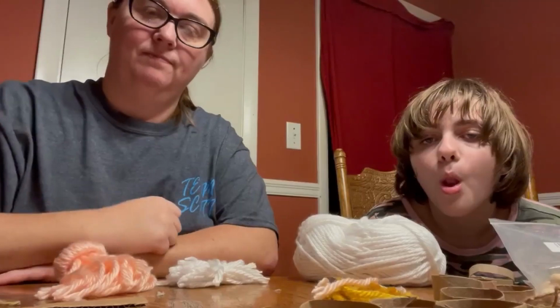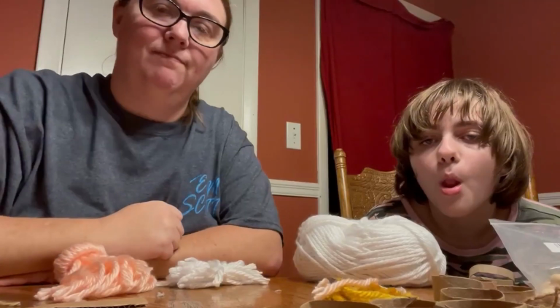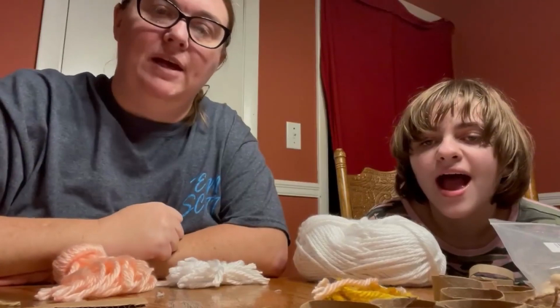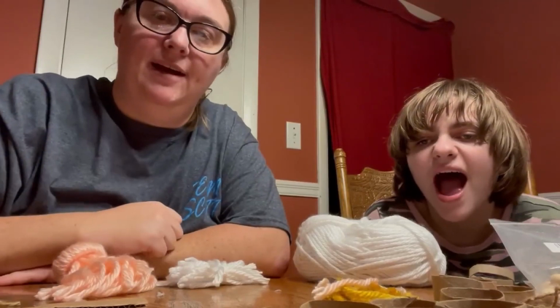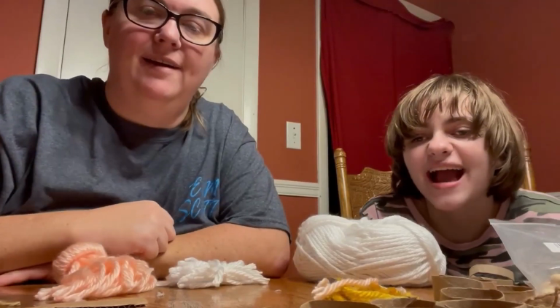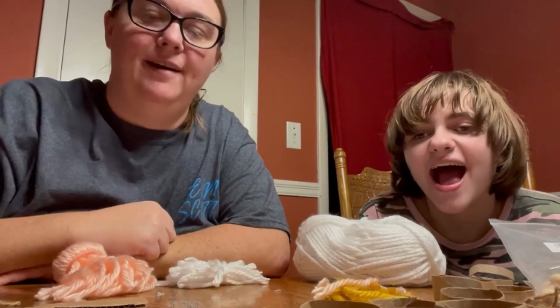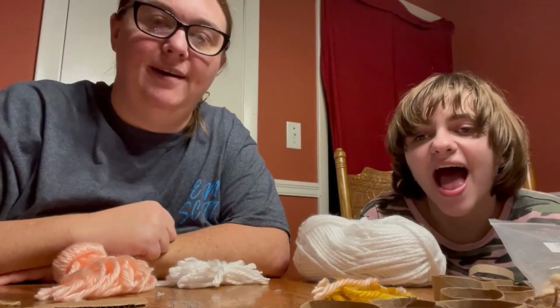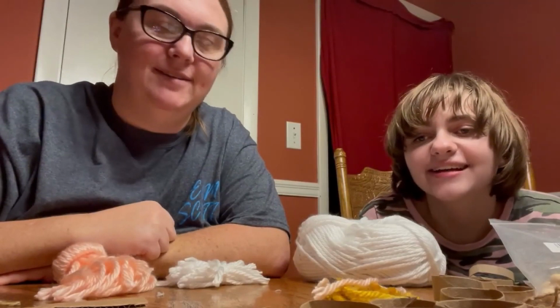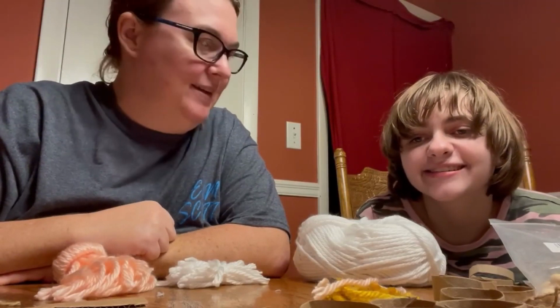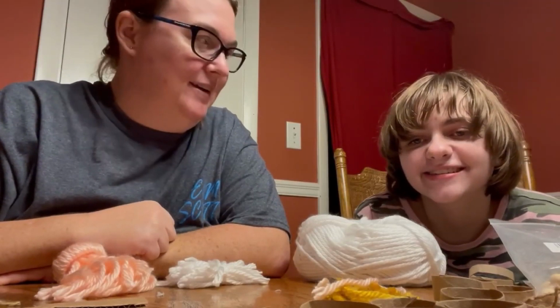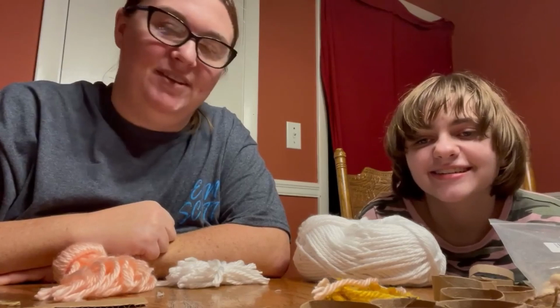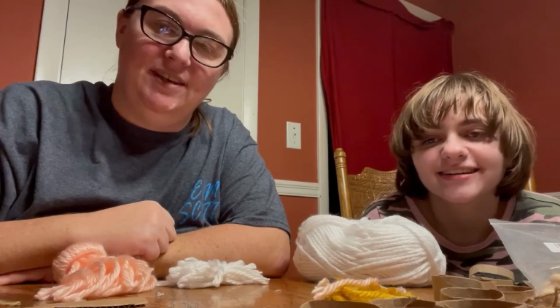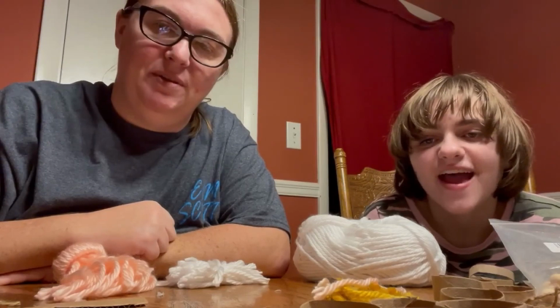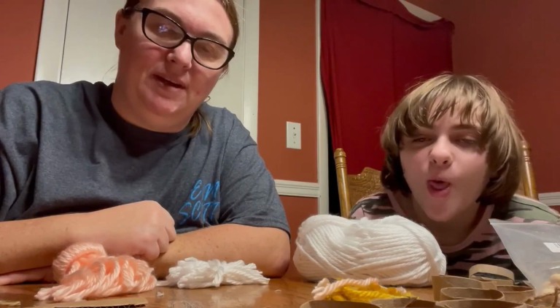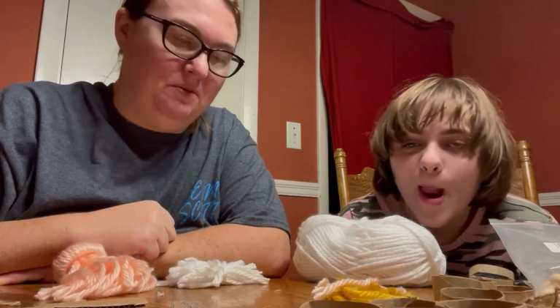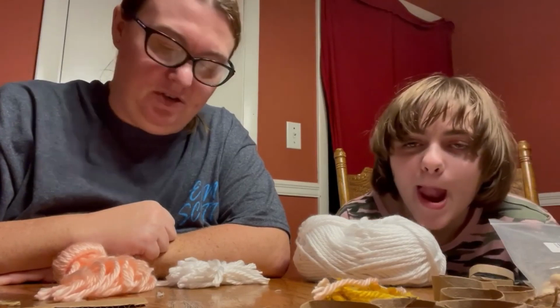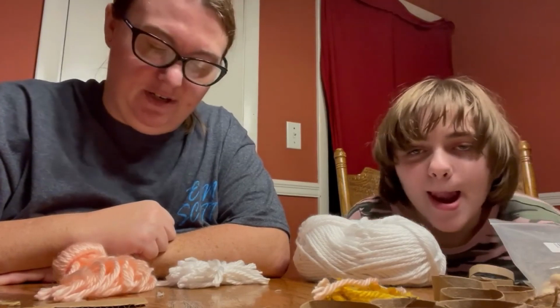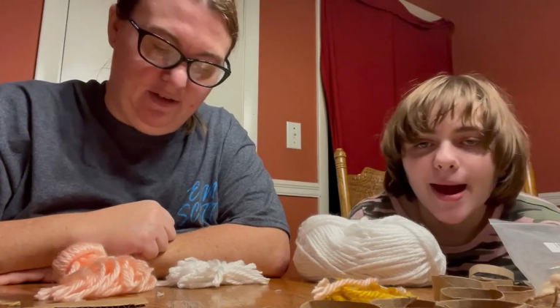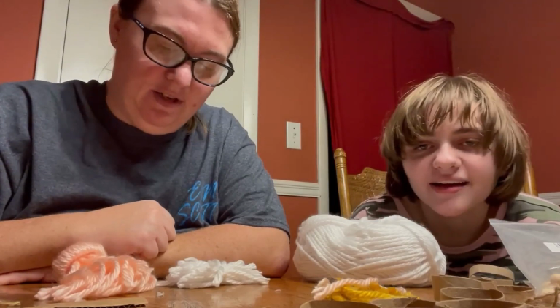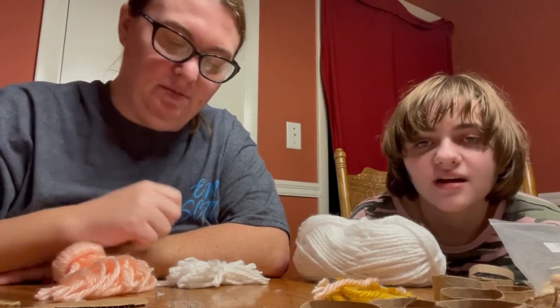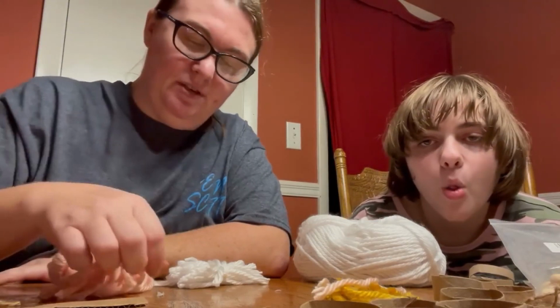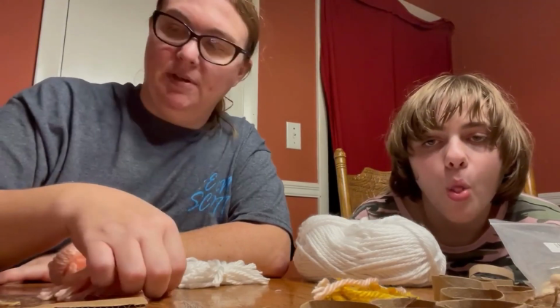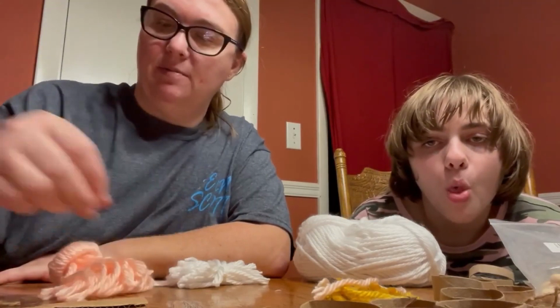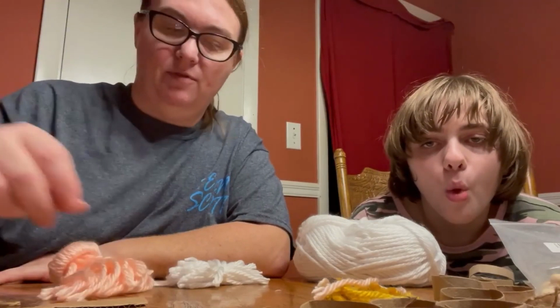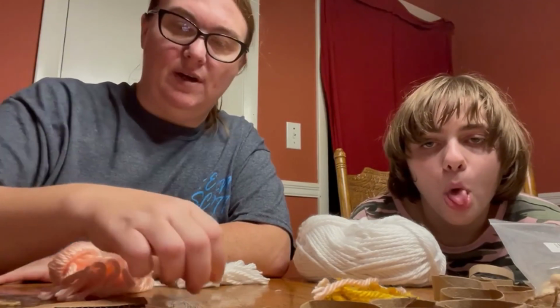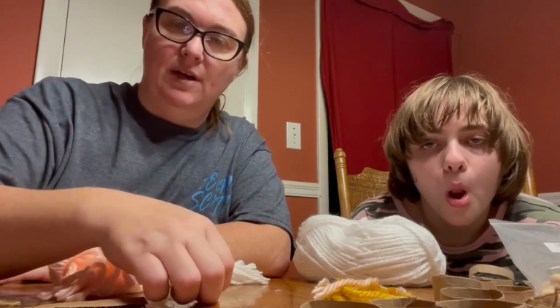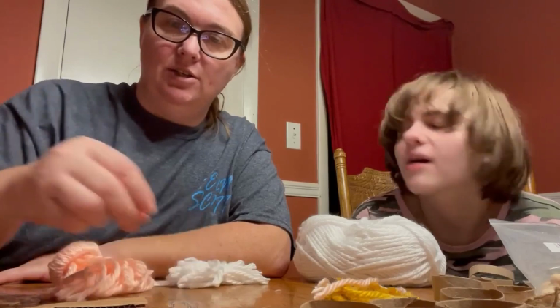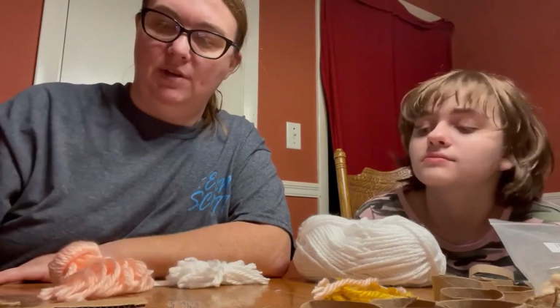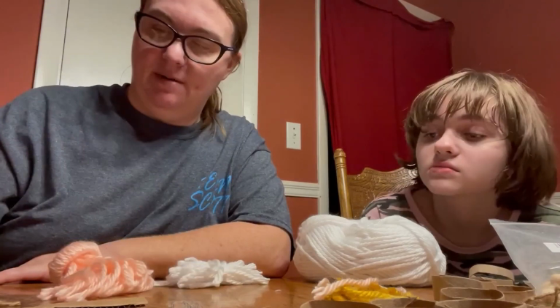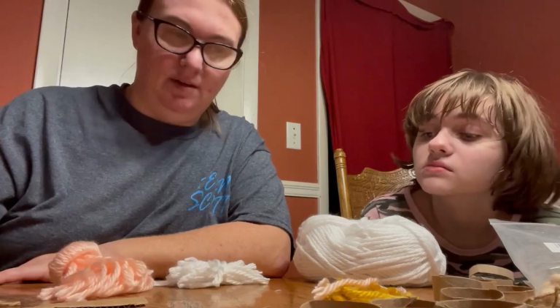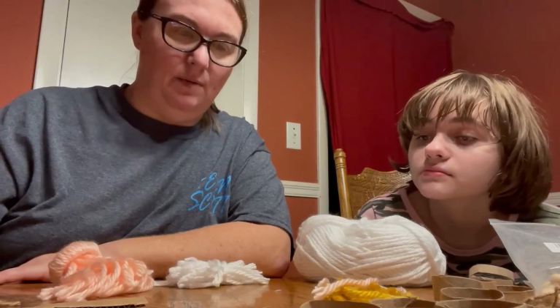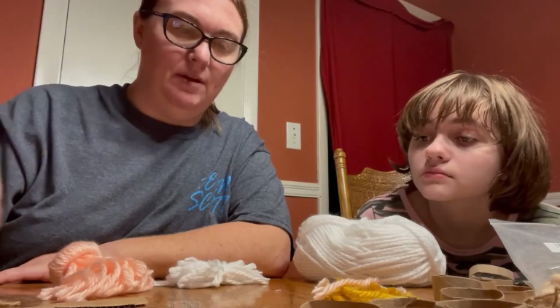Hi guys. I have Alyssa here with me. I think we're going to try to get these gnomes done. We've been talking about them for a while. I'll show you guys how to make them, how we make them.